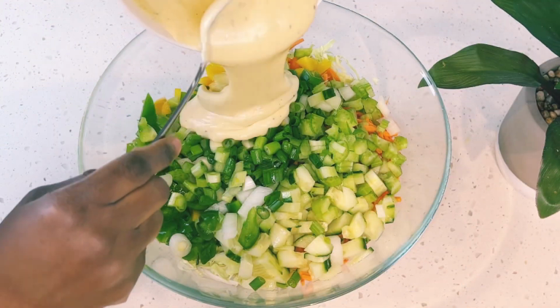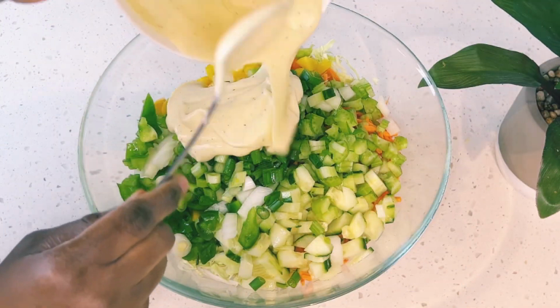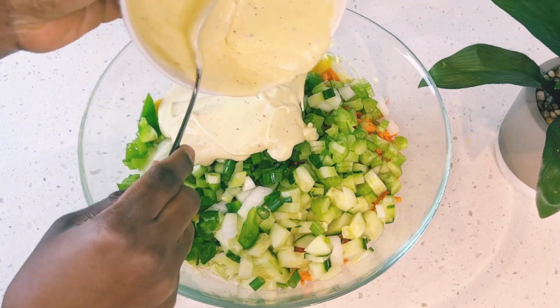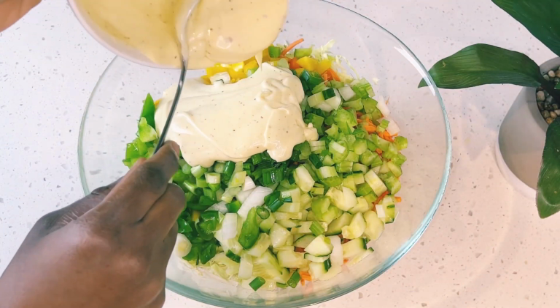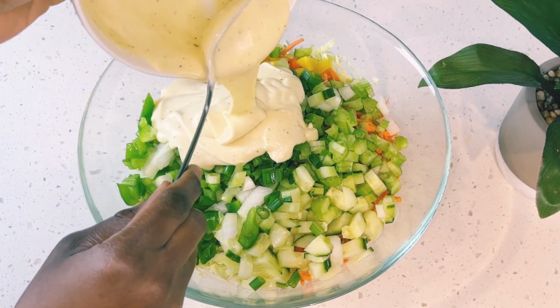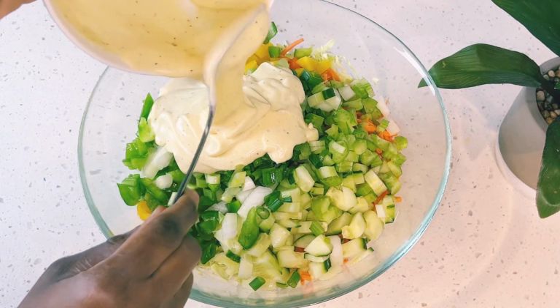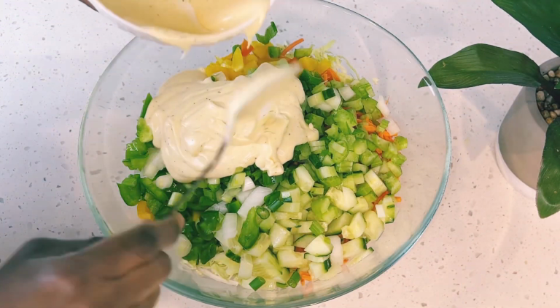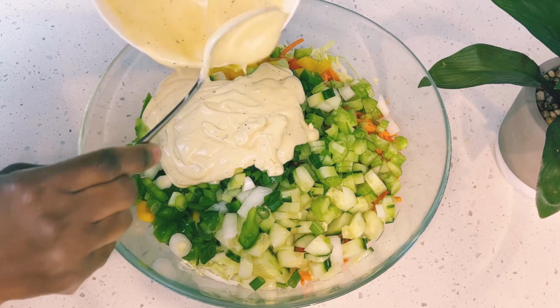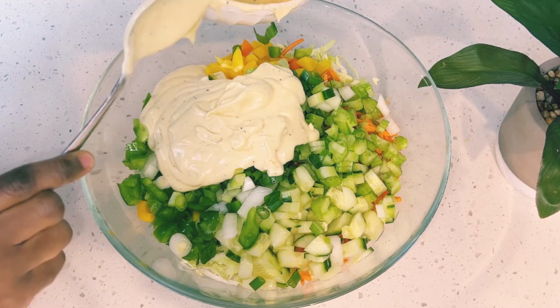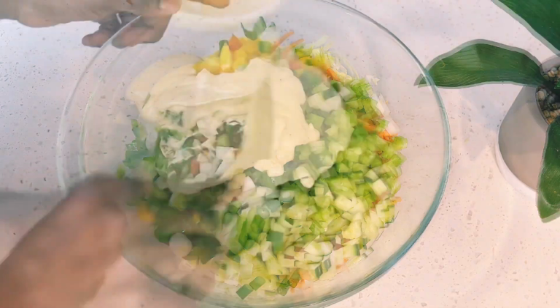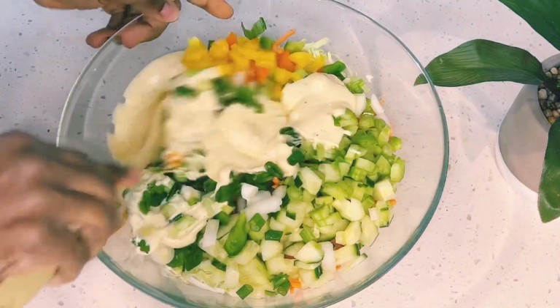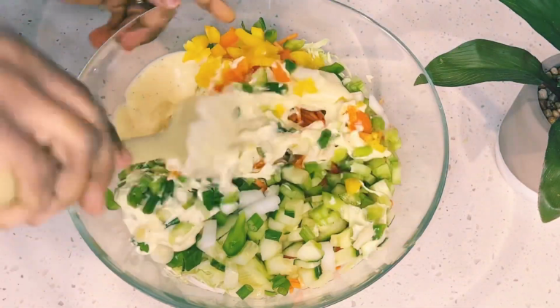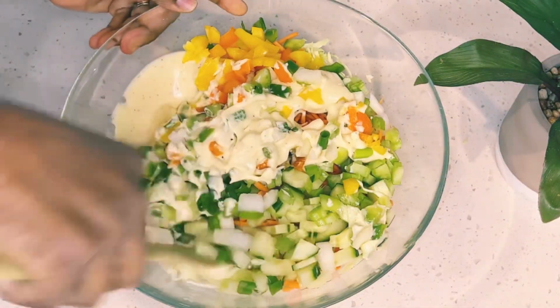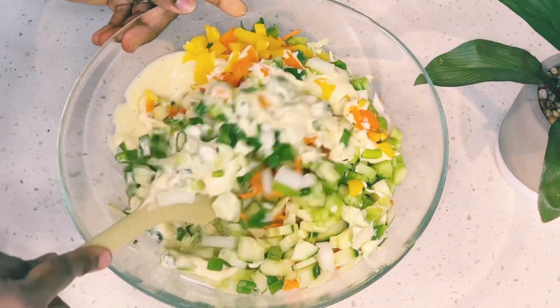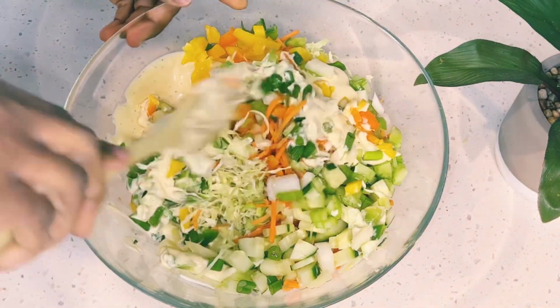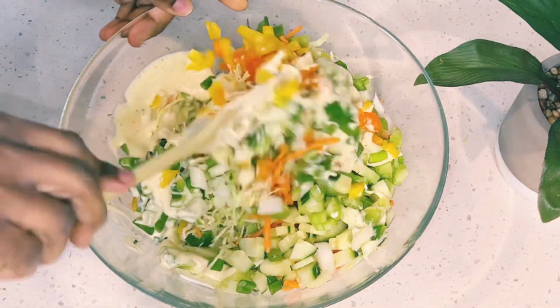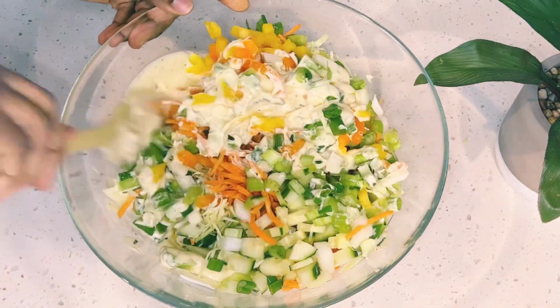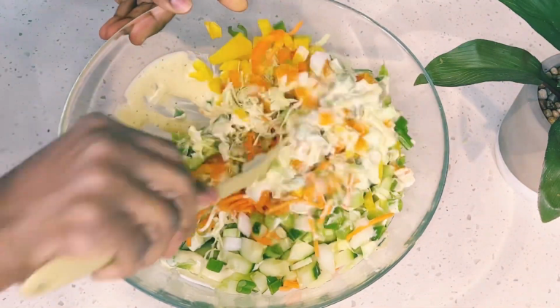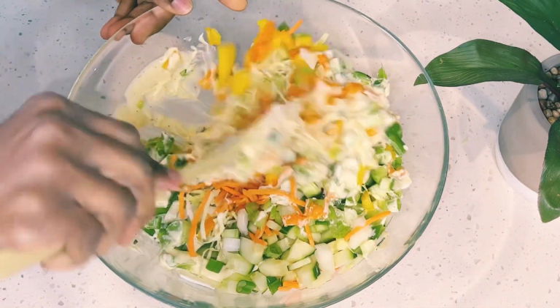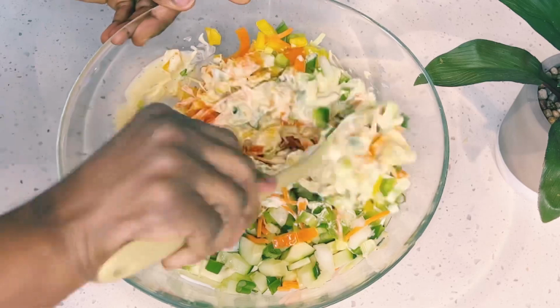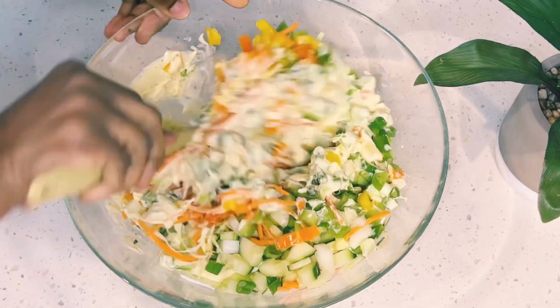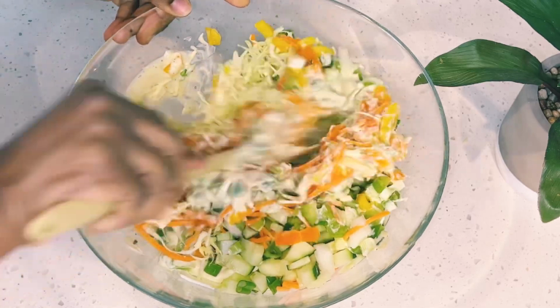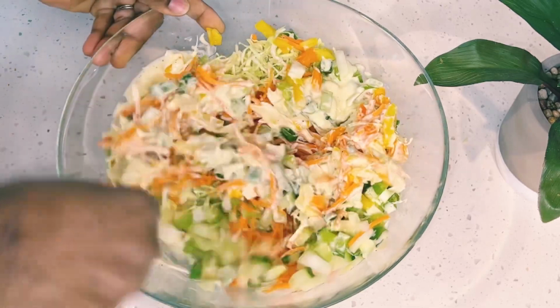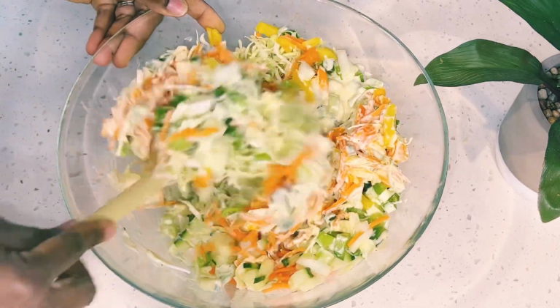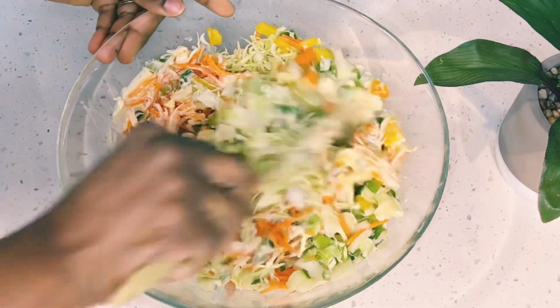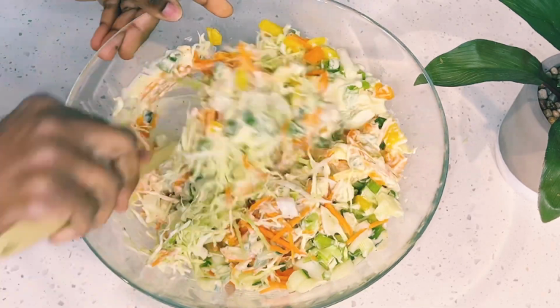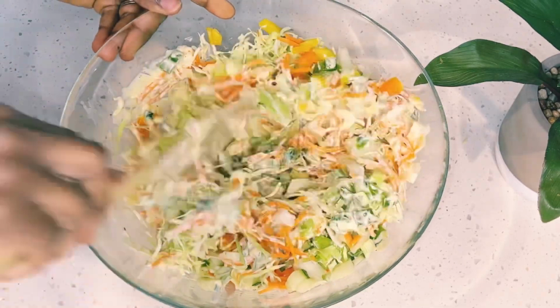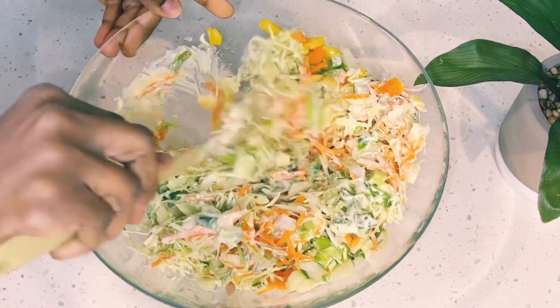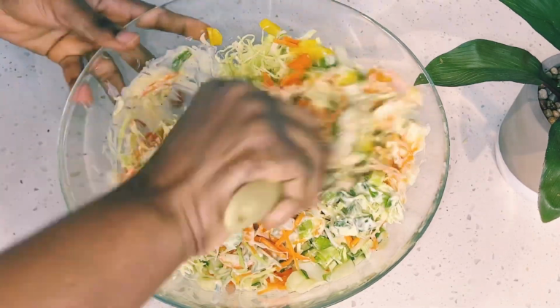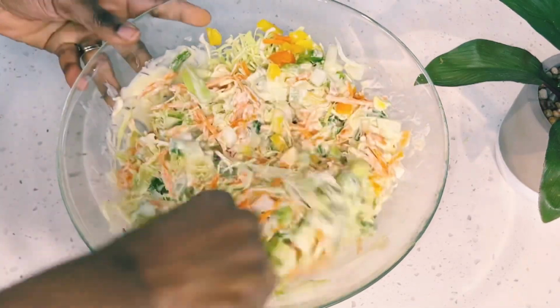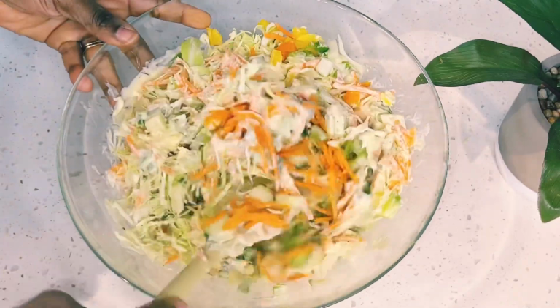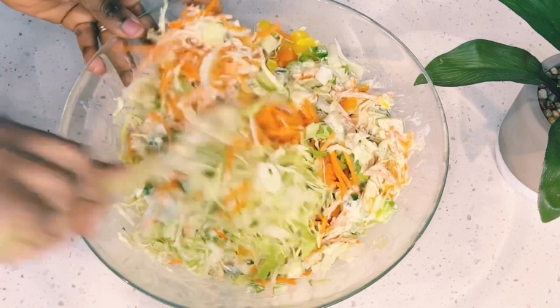I will pour in almost all of the dressing — I'll just leave a little bit — and mix everything together. This is a very simple salad that you can make for your family for a quick dinner or a quick salad.